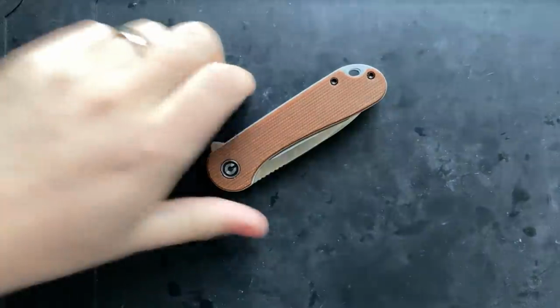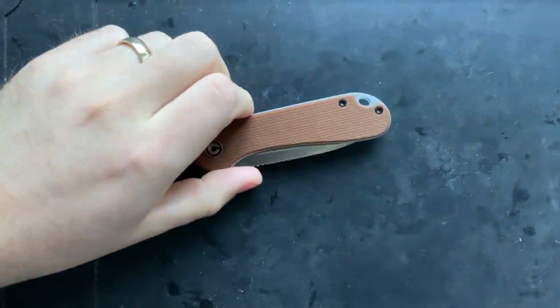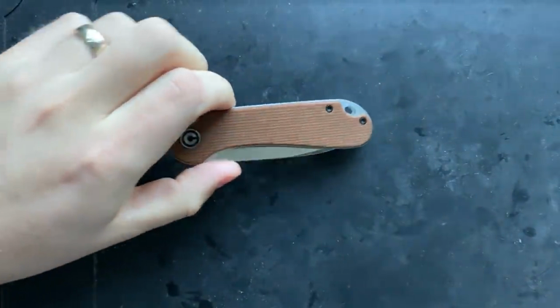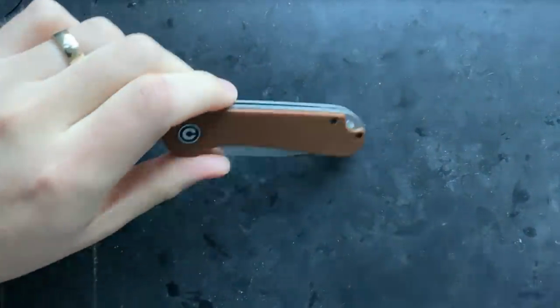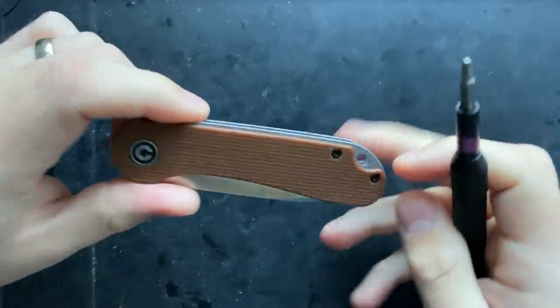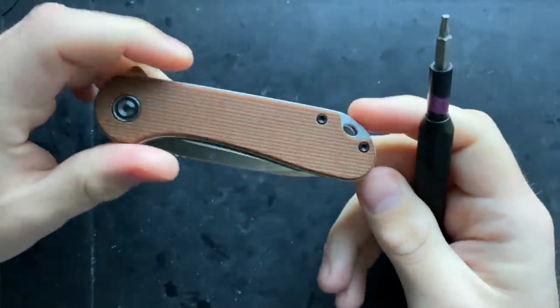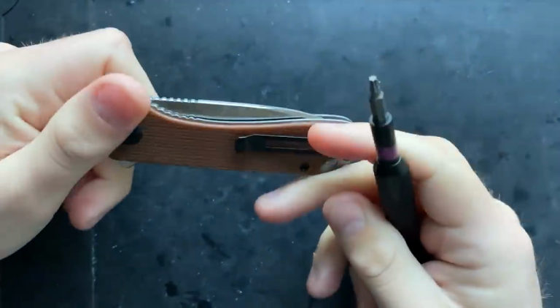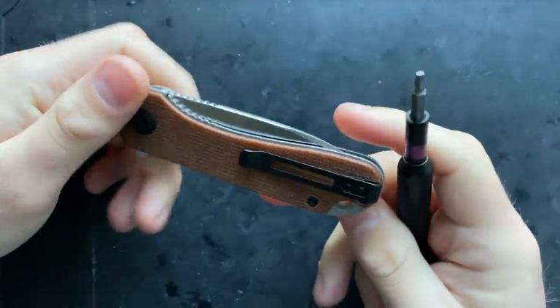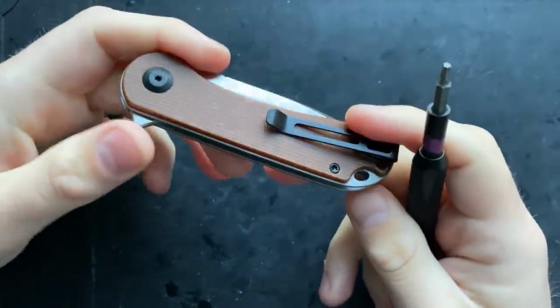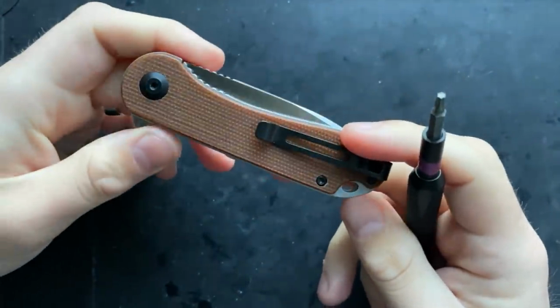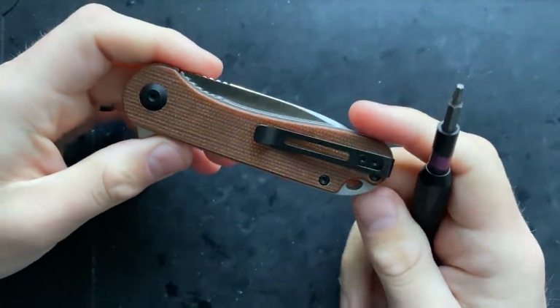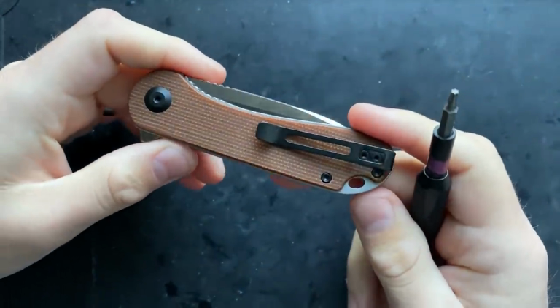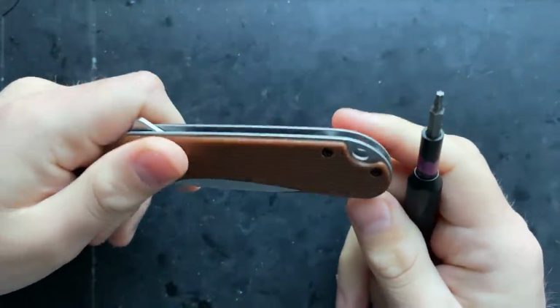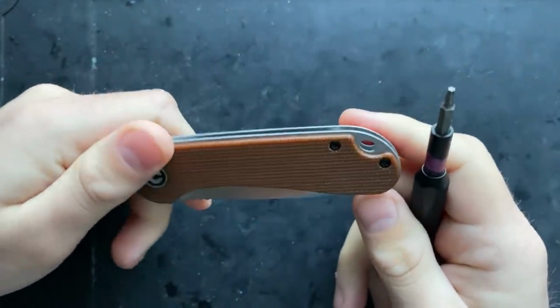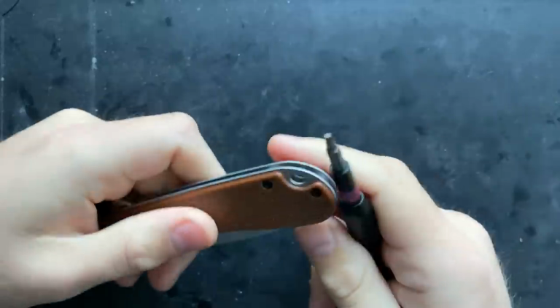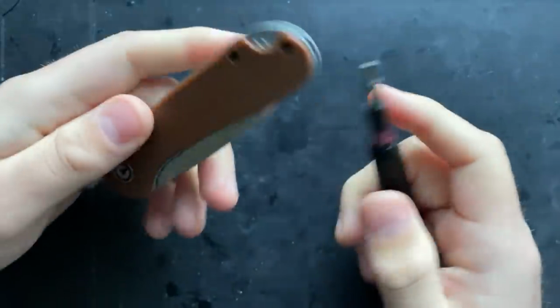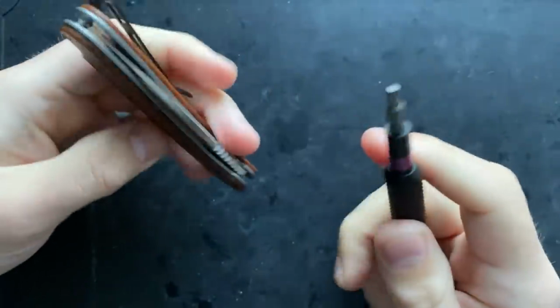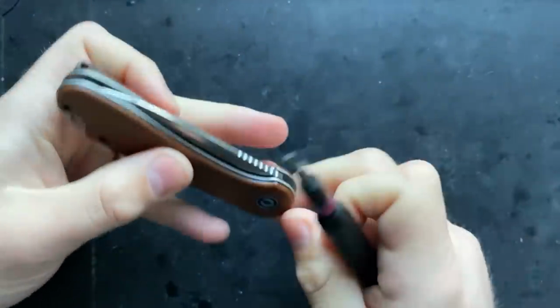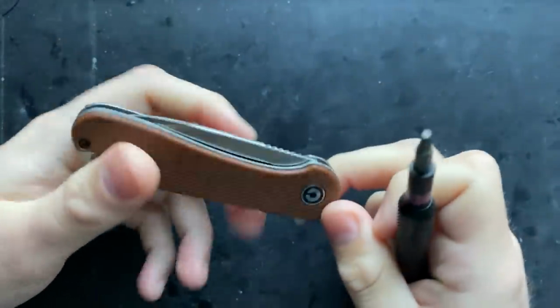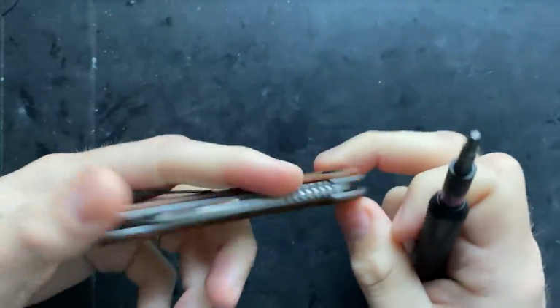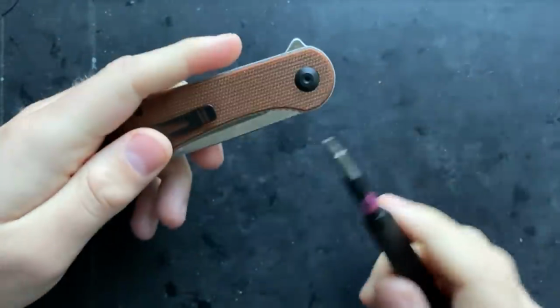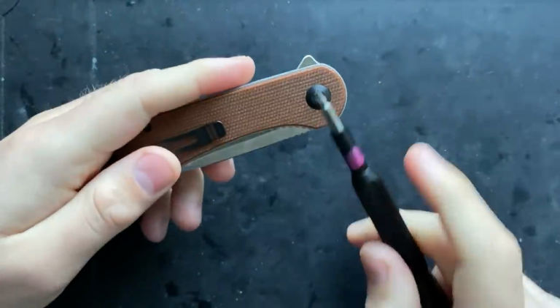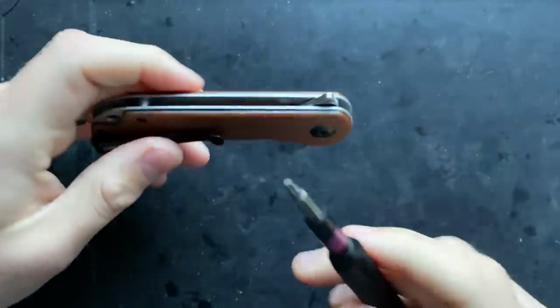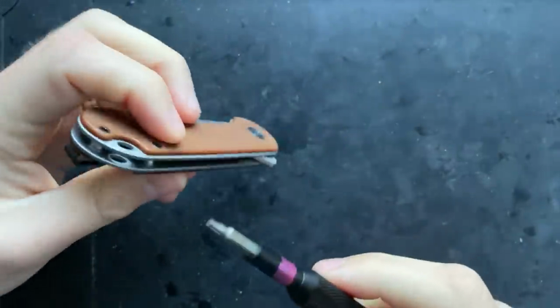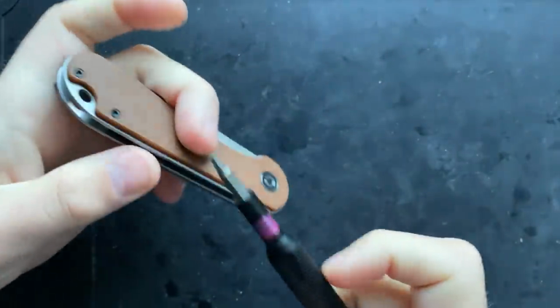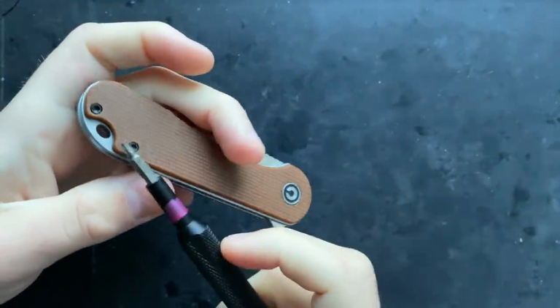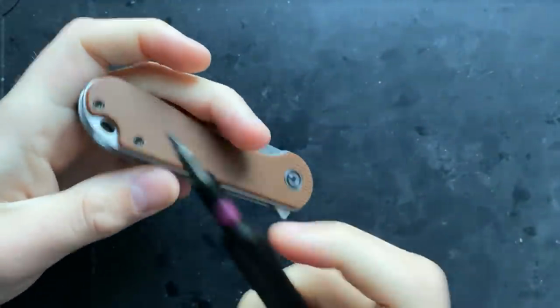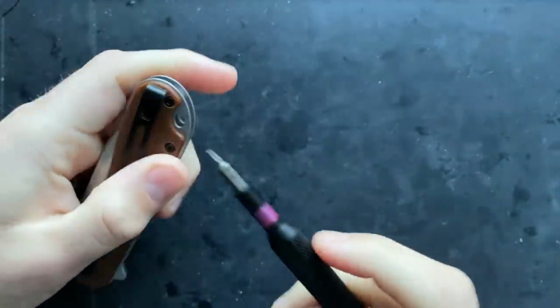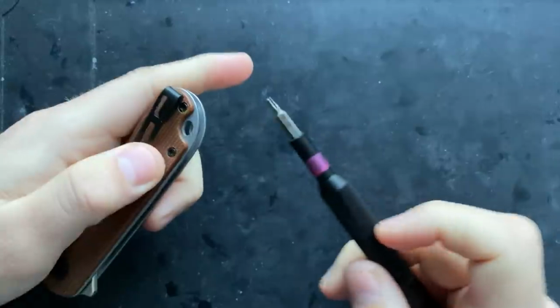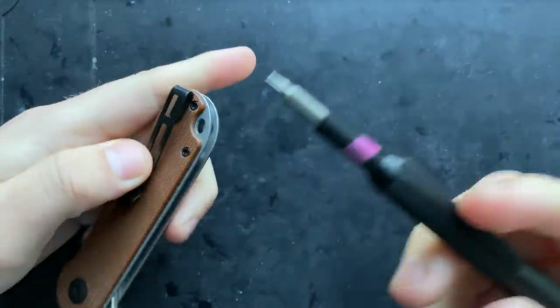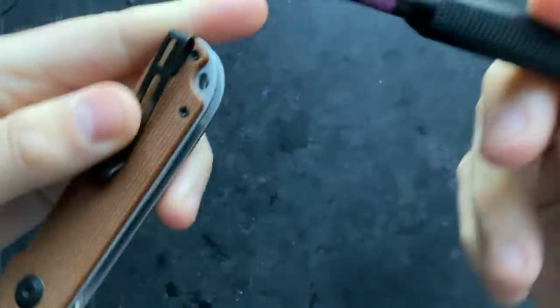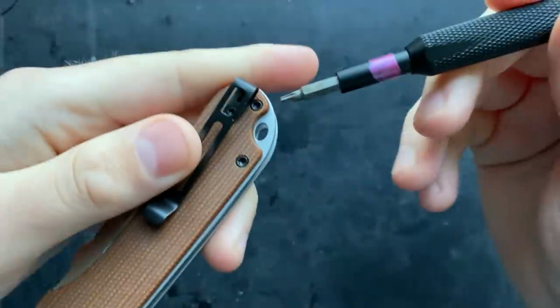Hey everybody, Nick here, and today I've got a disassembly for you — this little guy right here, this is the Vivi Elementum. What I'm seeing here is T8 pivot and T8 screws on both sides.